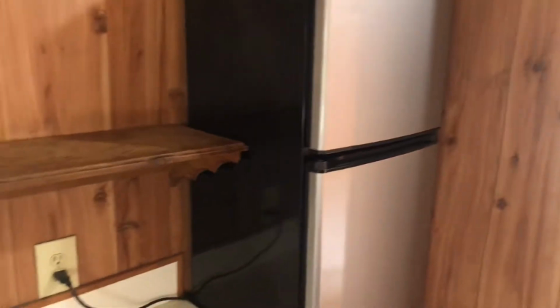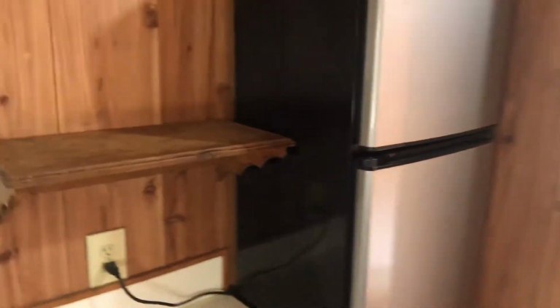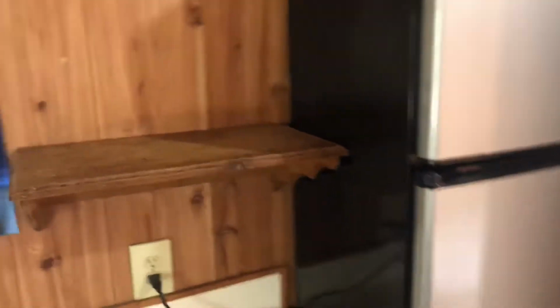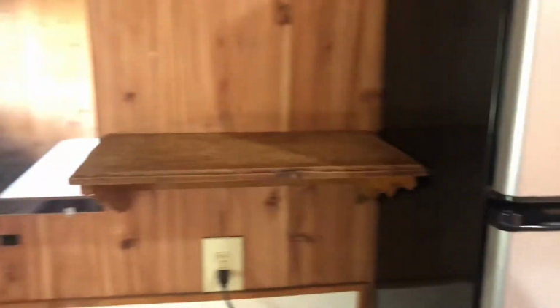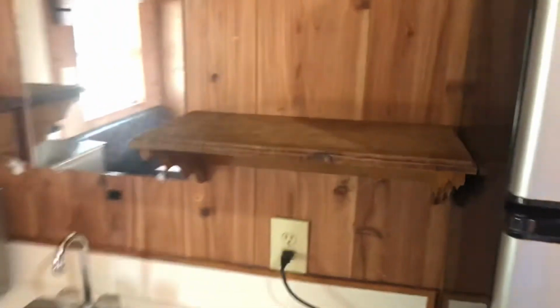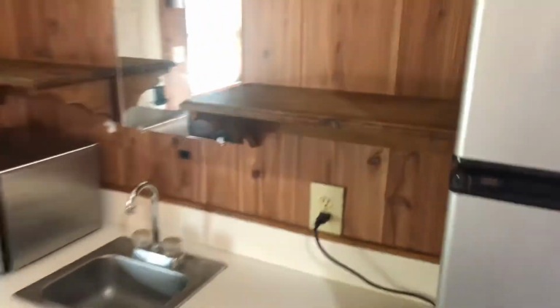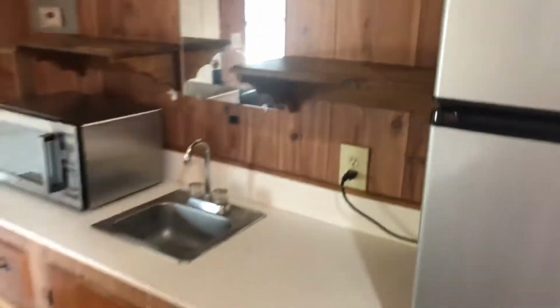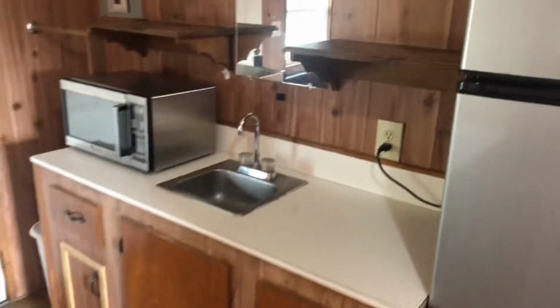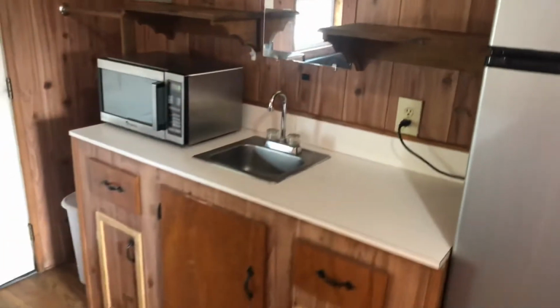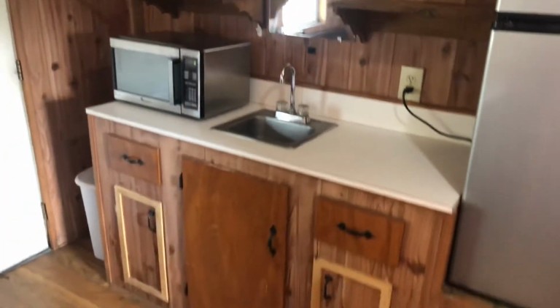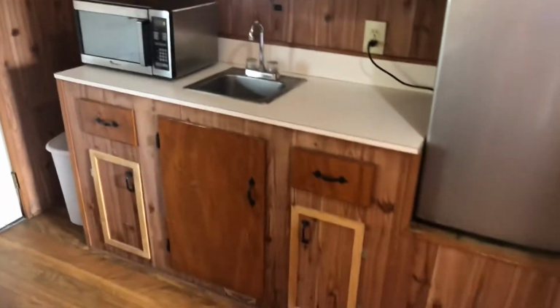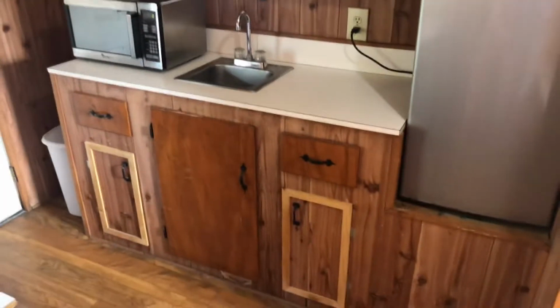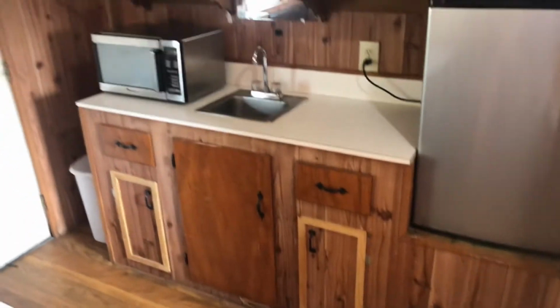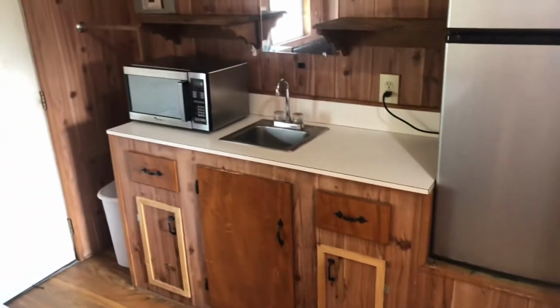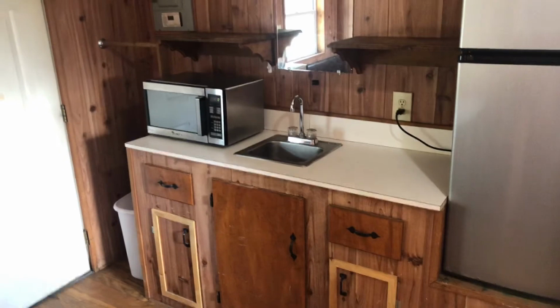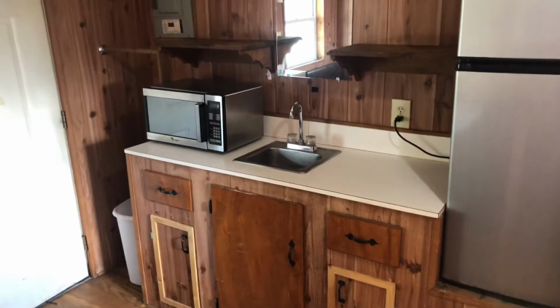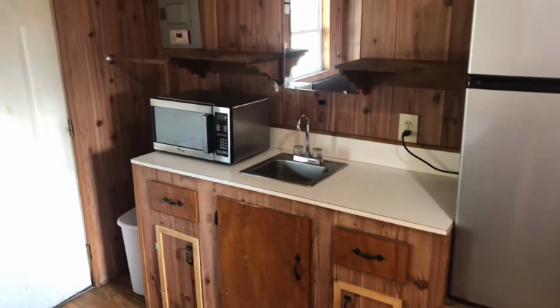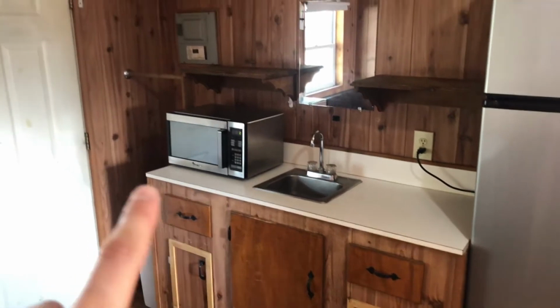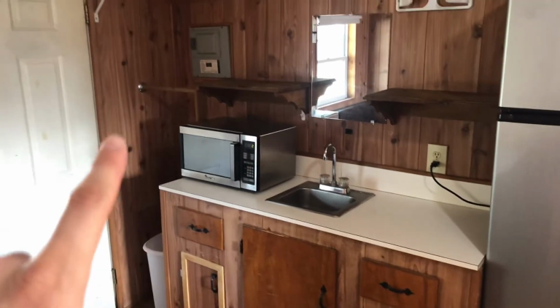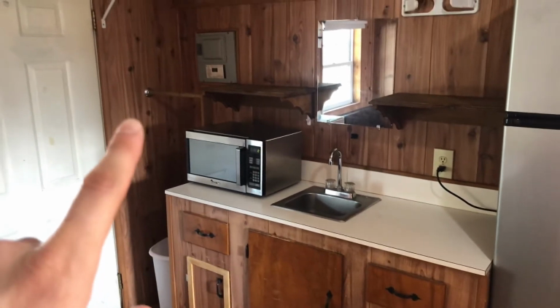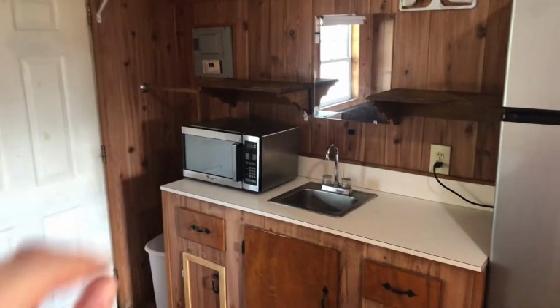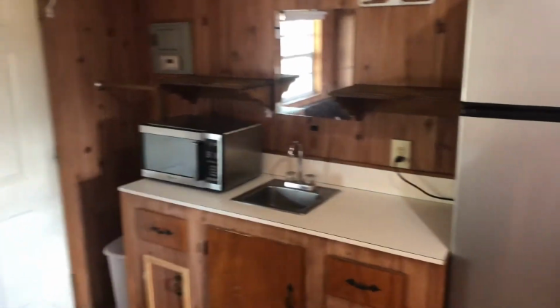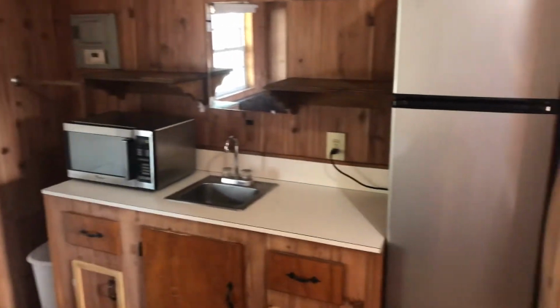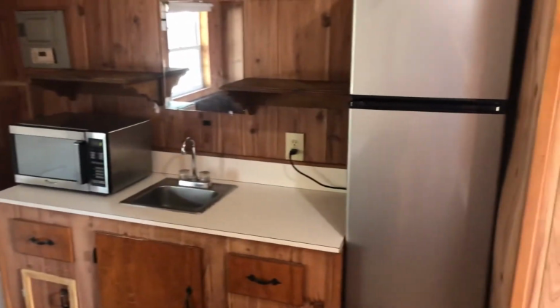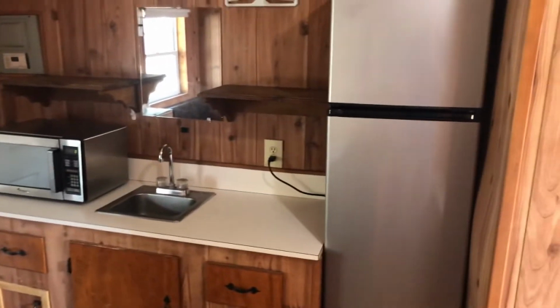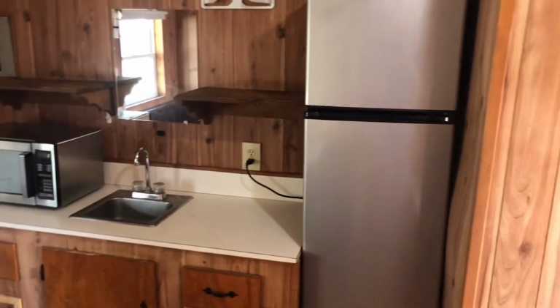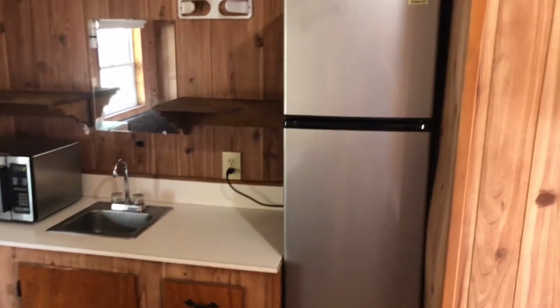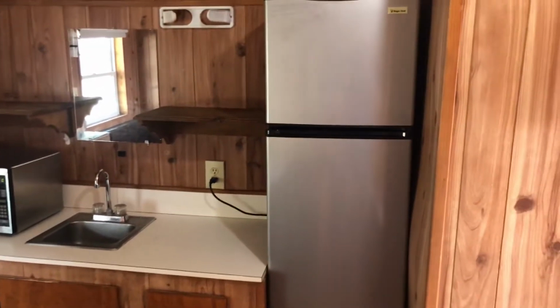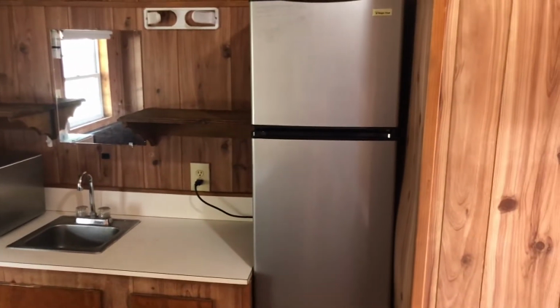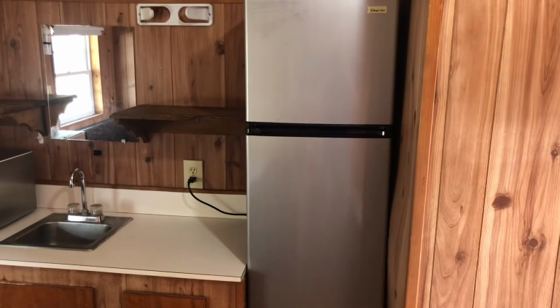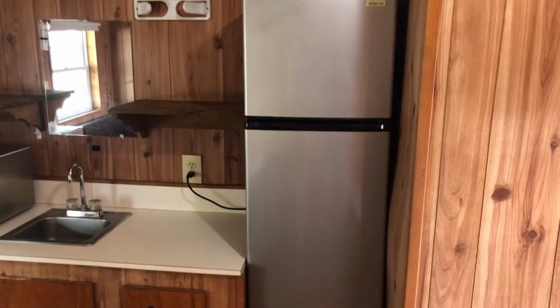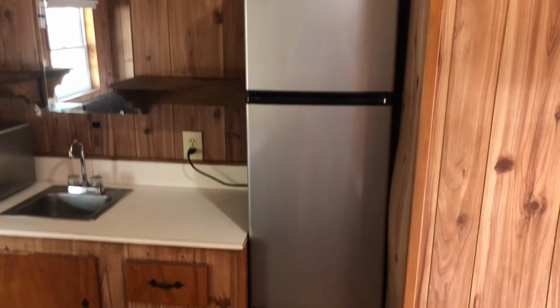I'm going to close the door. There is a kitchenette here, and there's a microwave. There's a little place to hang your clothes, a sink, and a fridge-freezer.